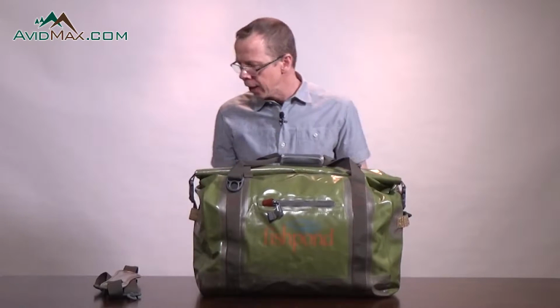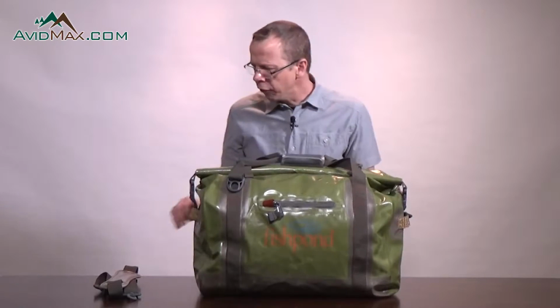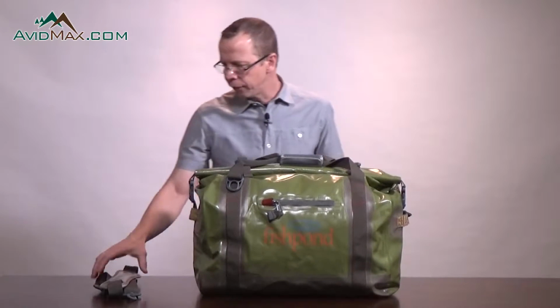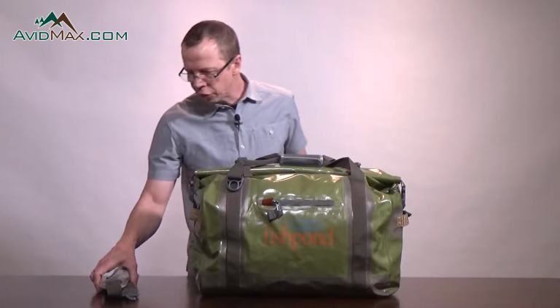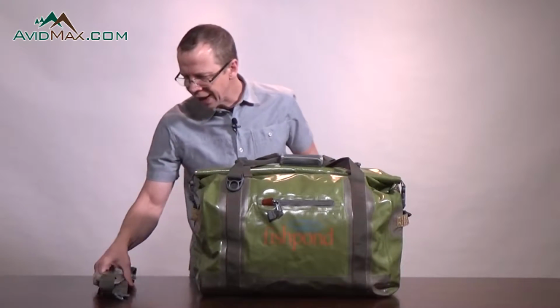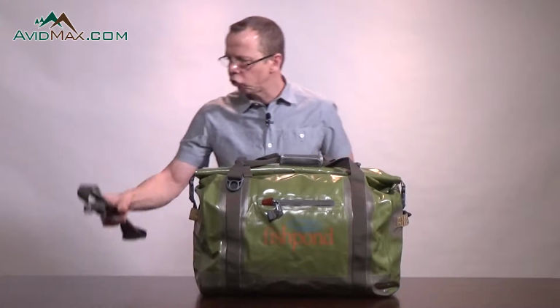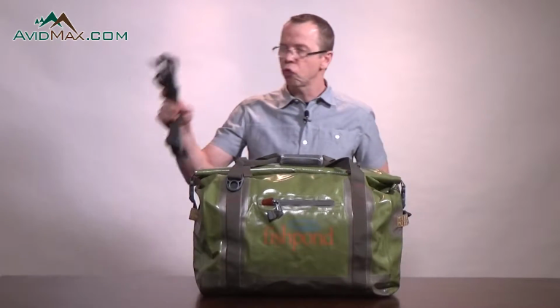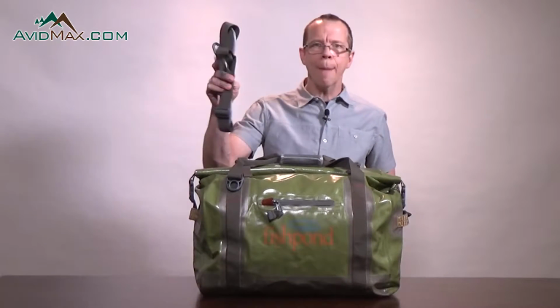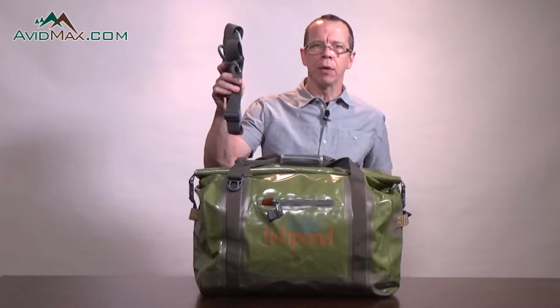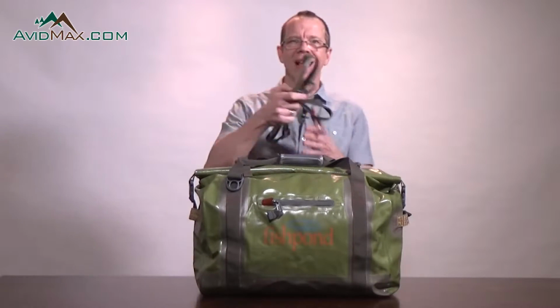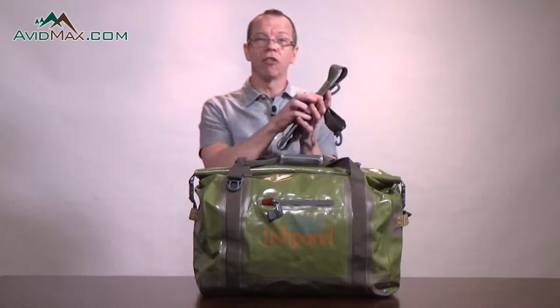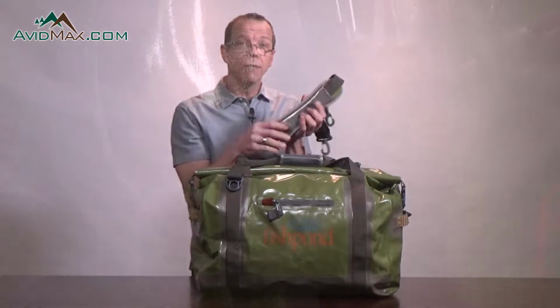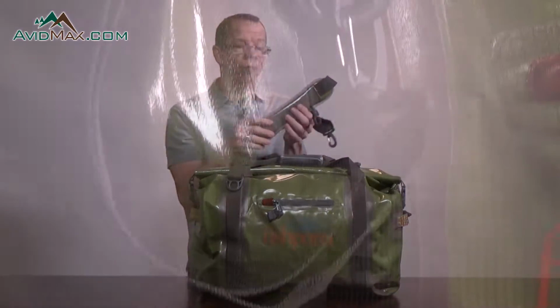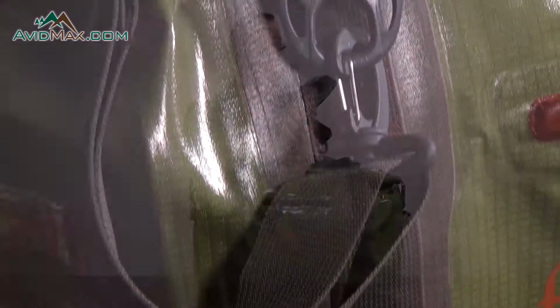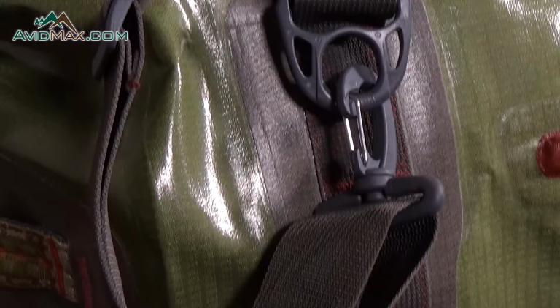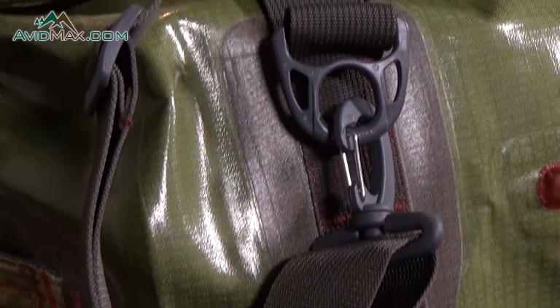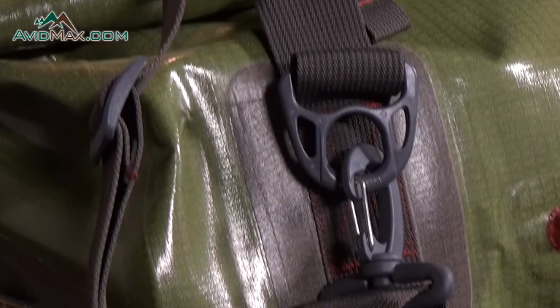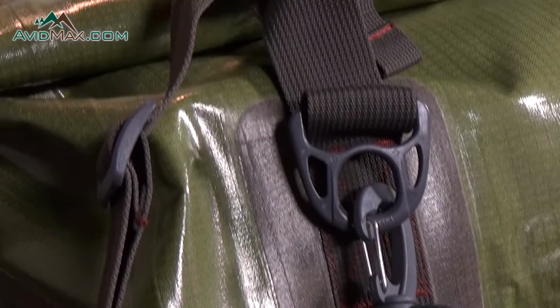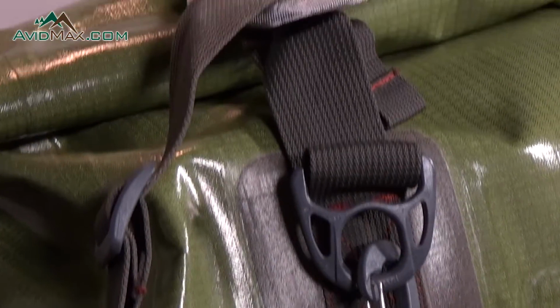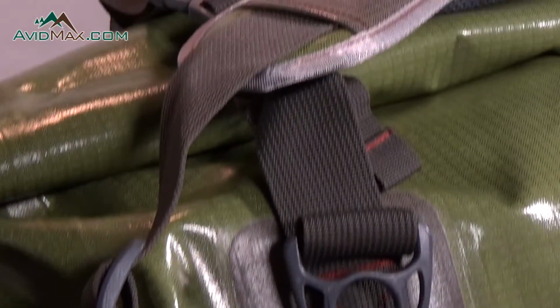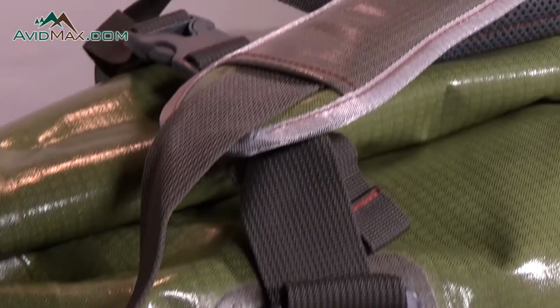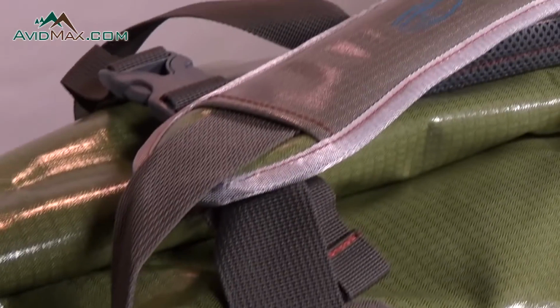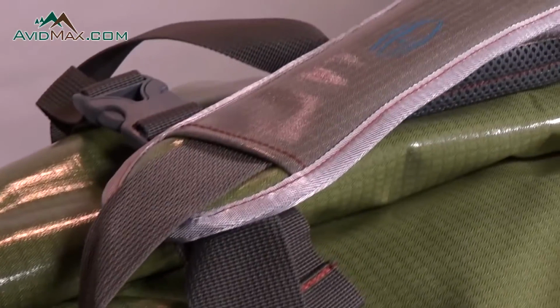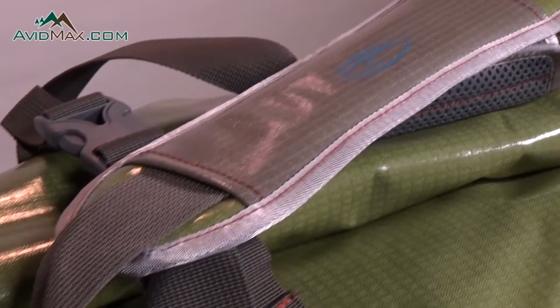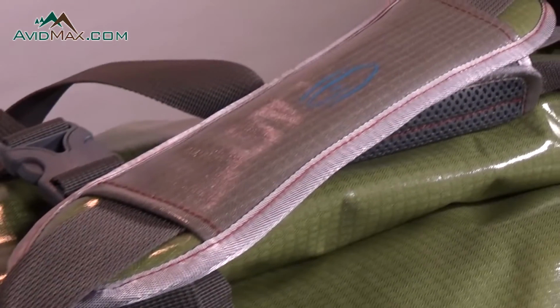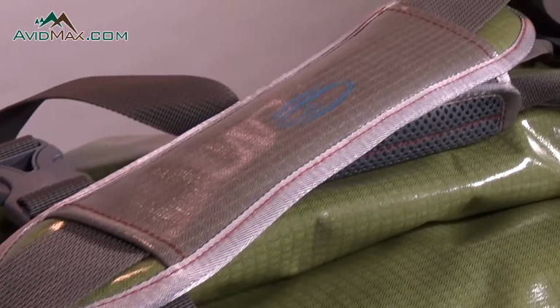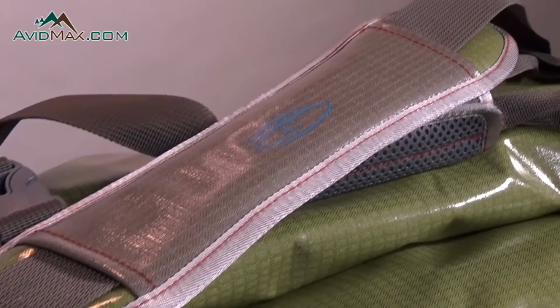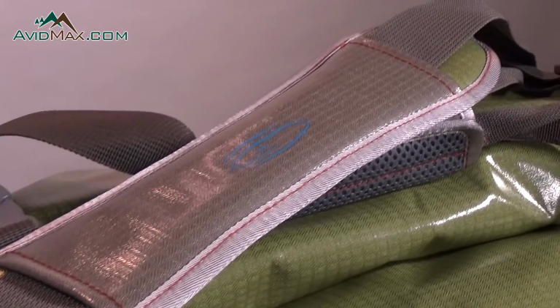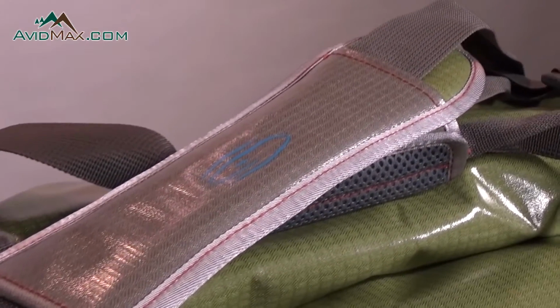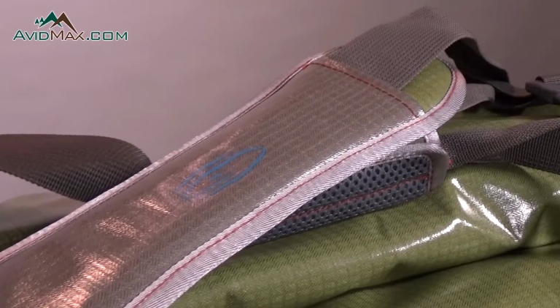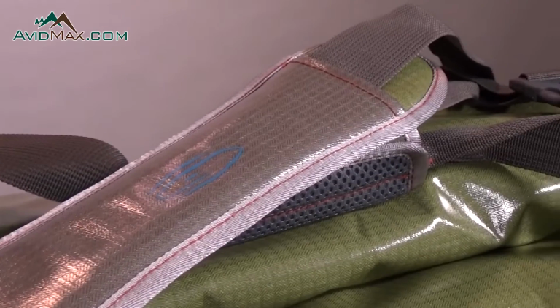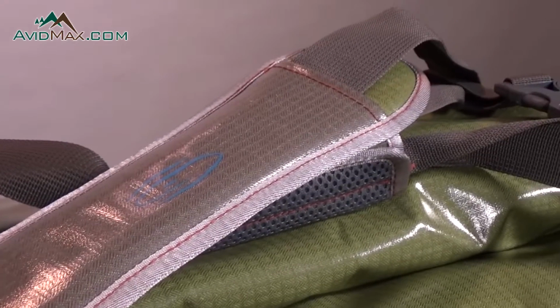It also features a strap that has a sleeve on it, ergonomically designed with material on the bottom that will grip your Gore-Tex jacket or your rain jacket.